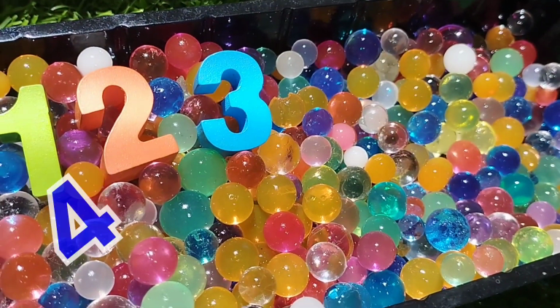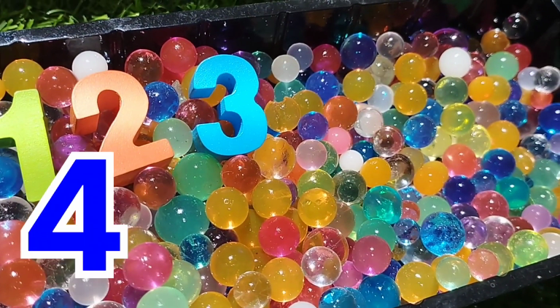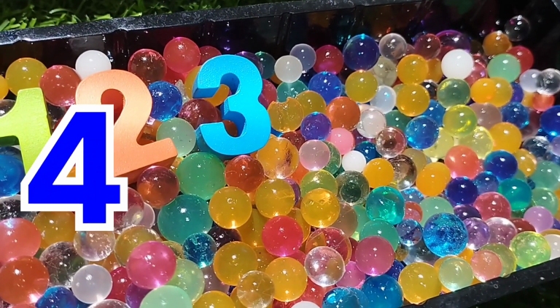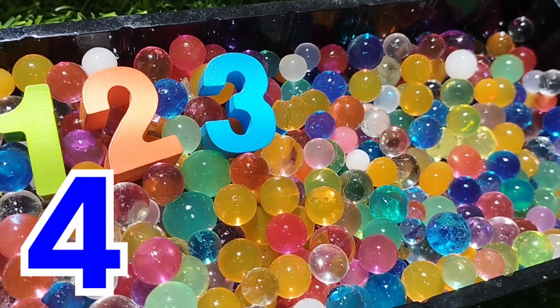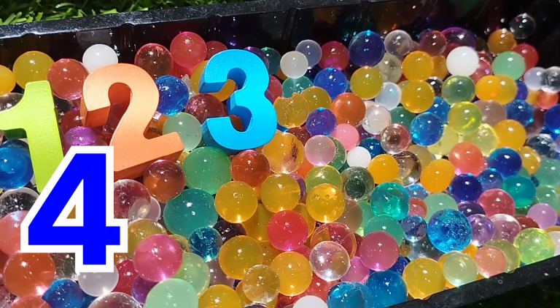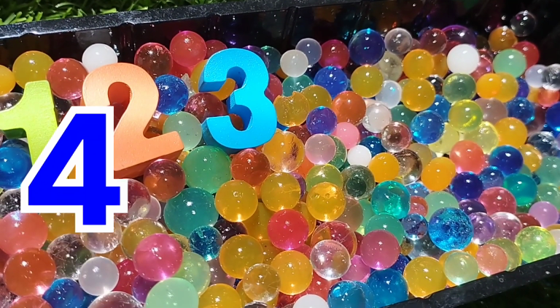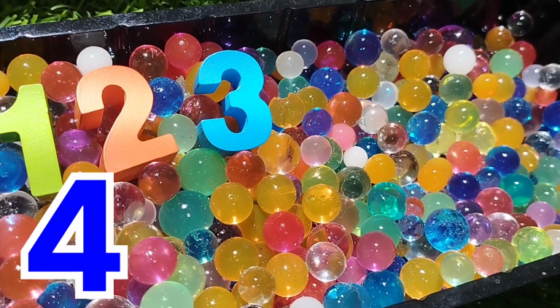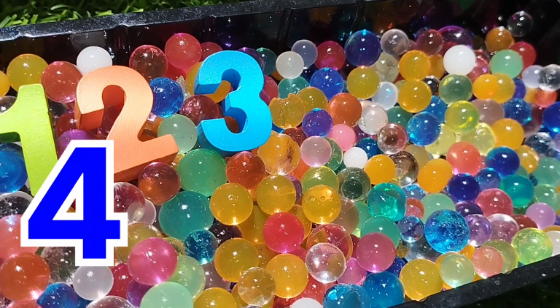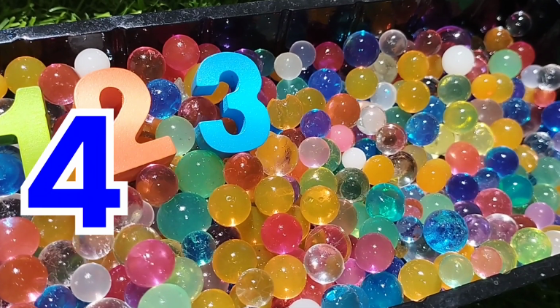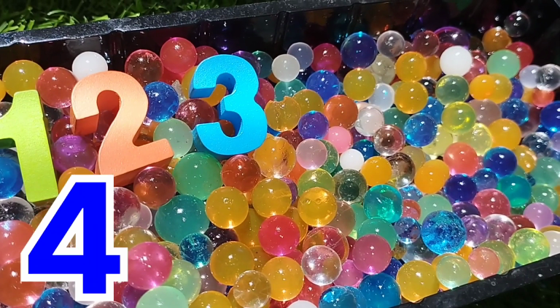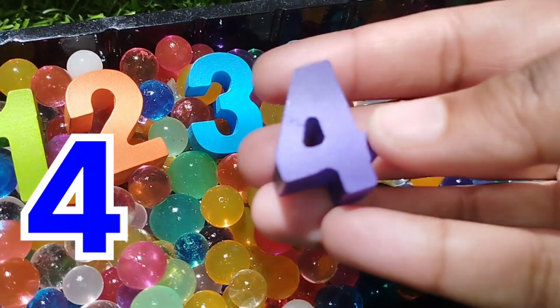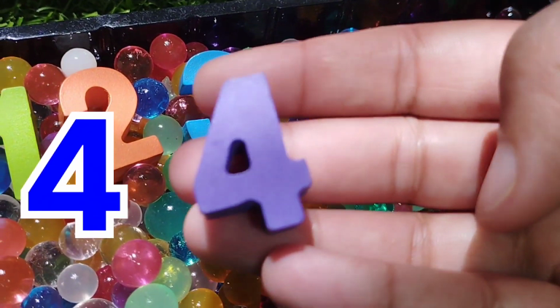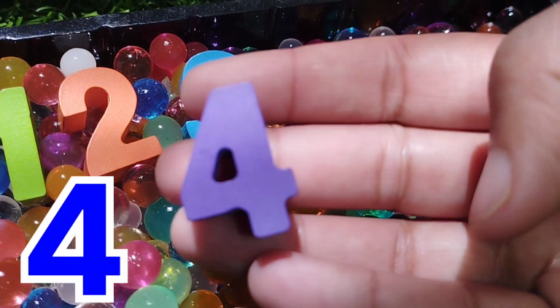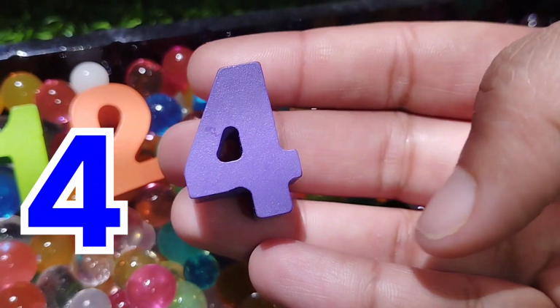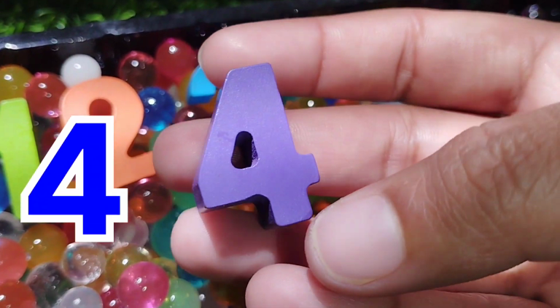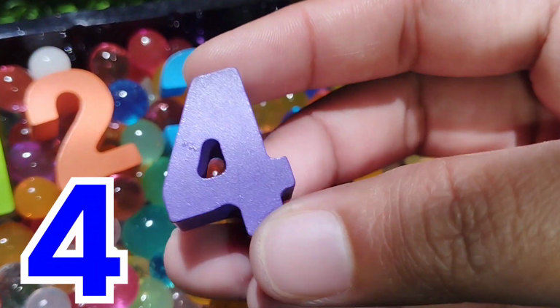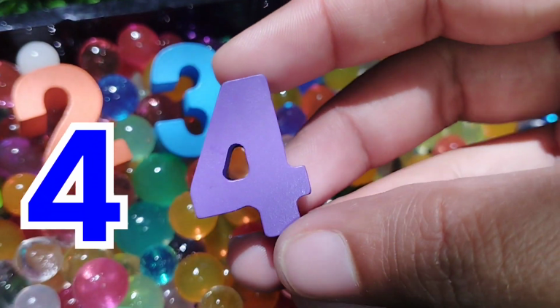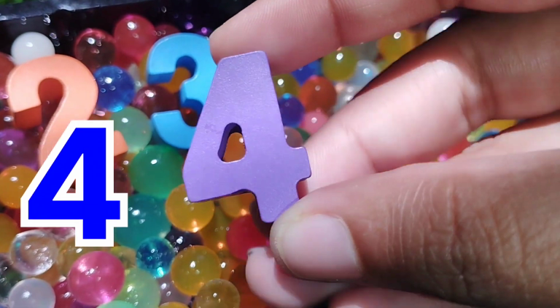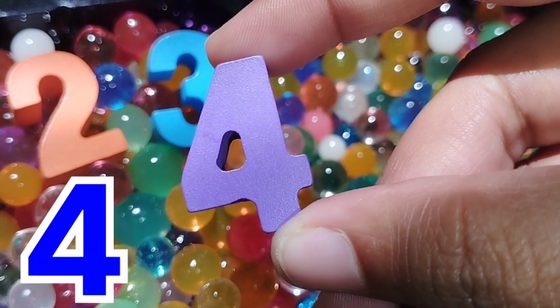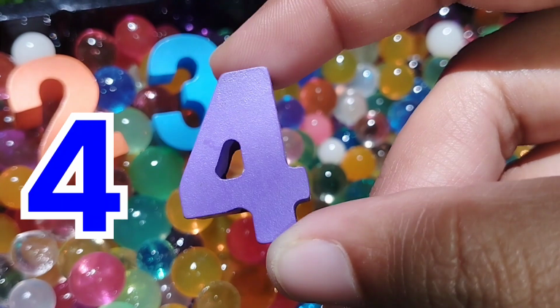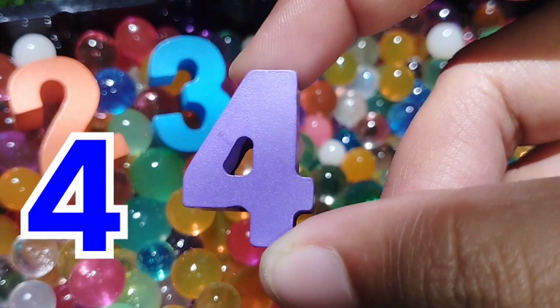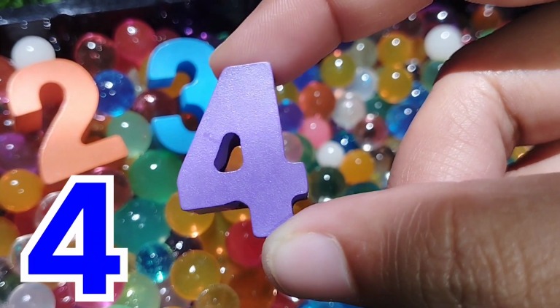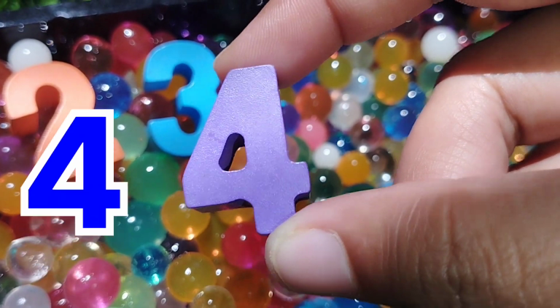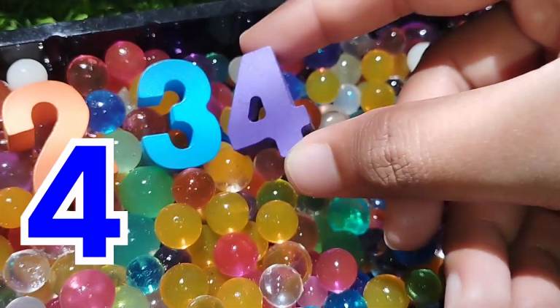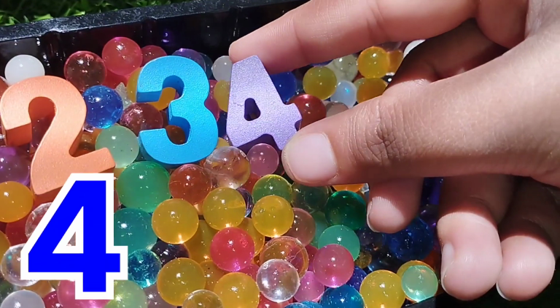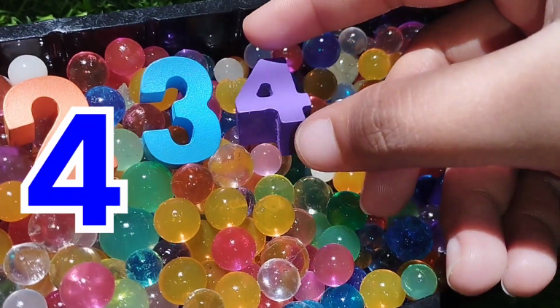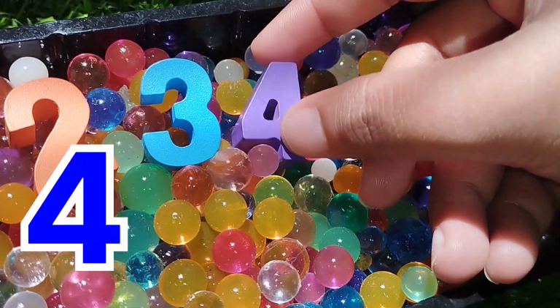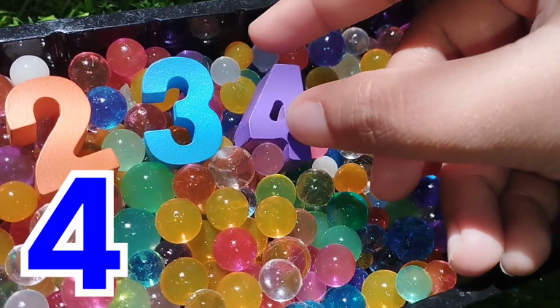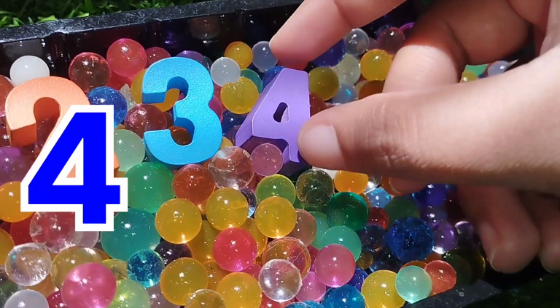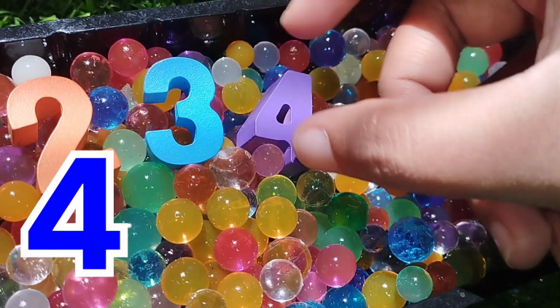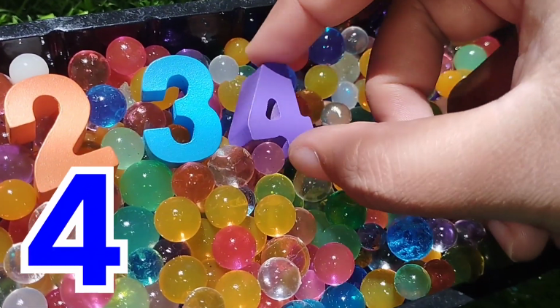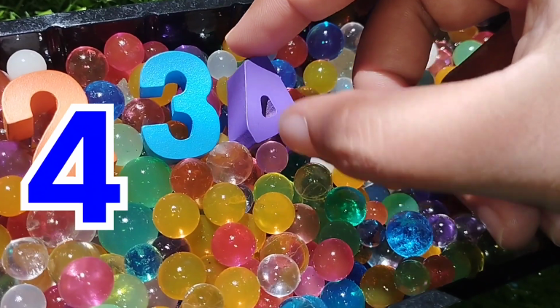The next number is number four. This is number four. Number four.